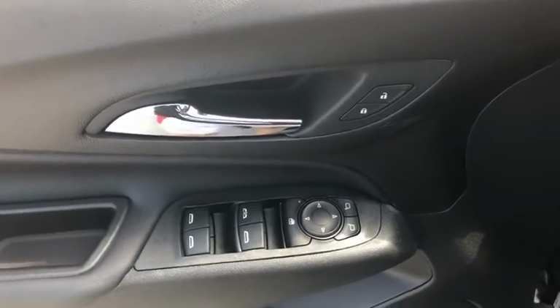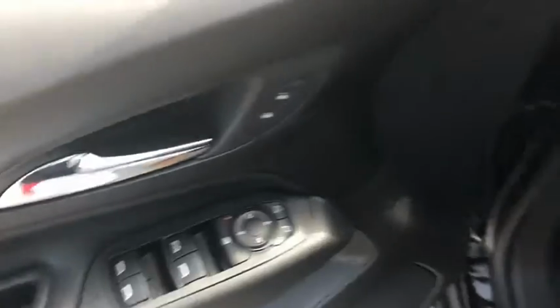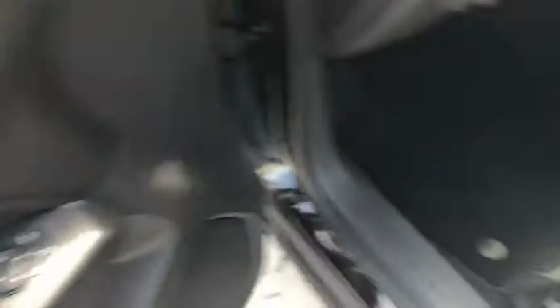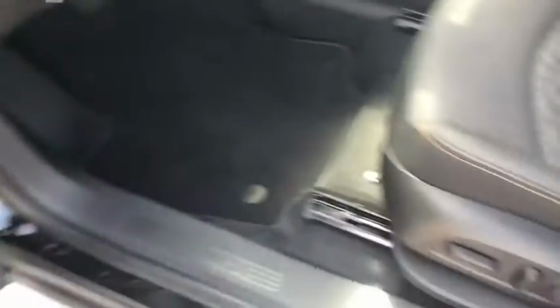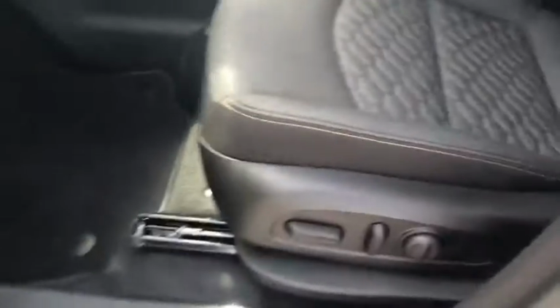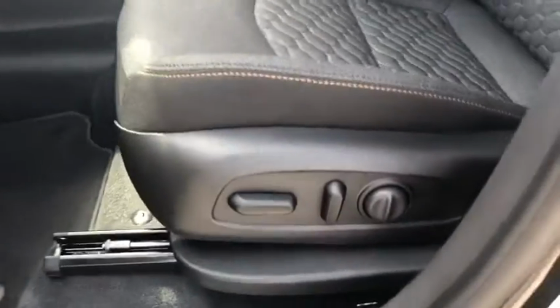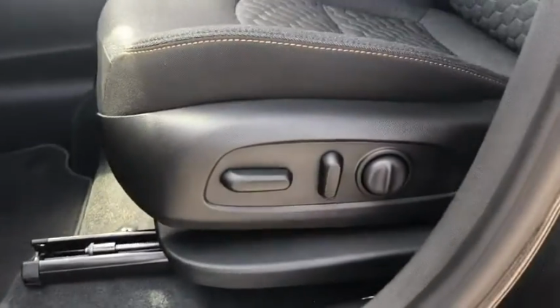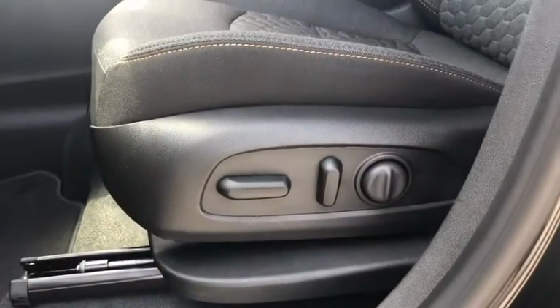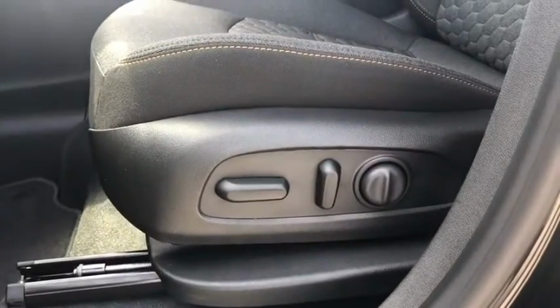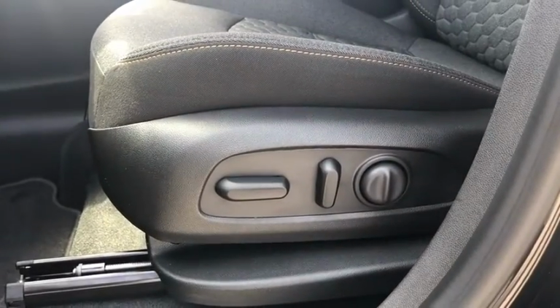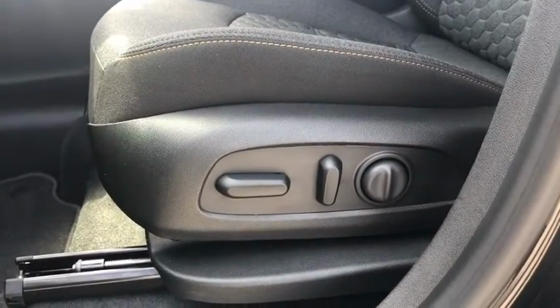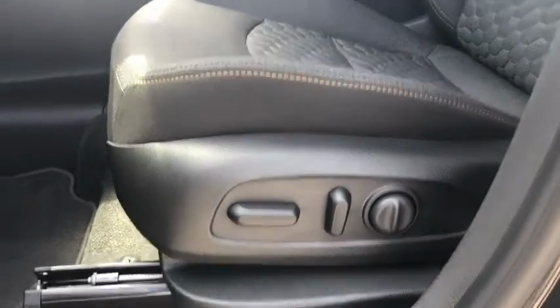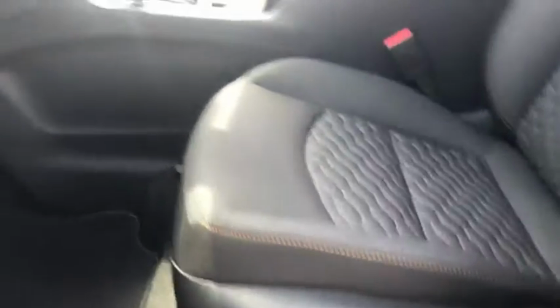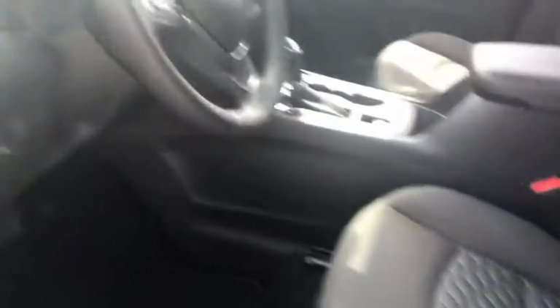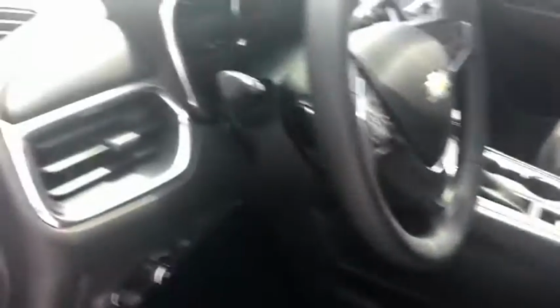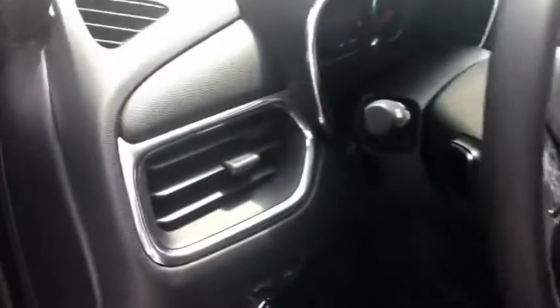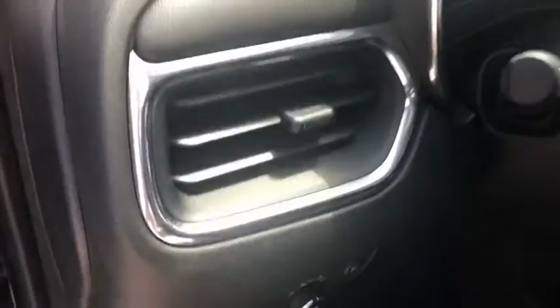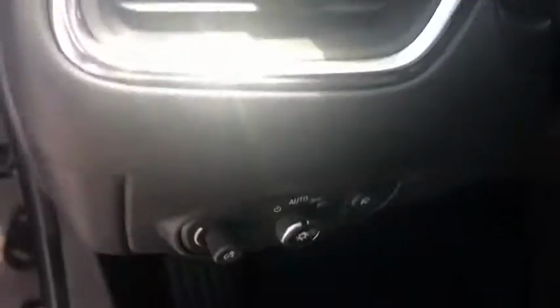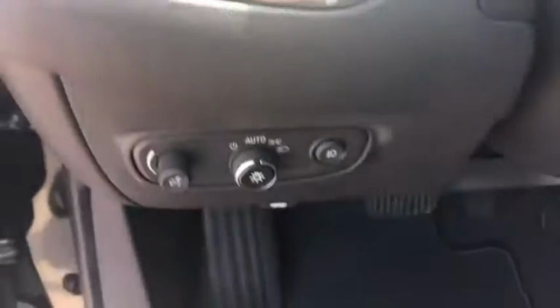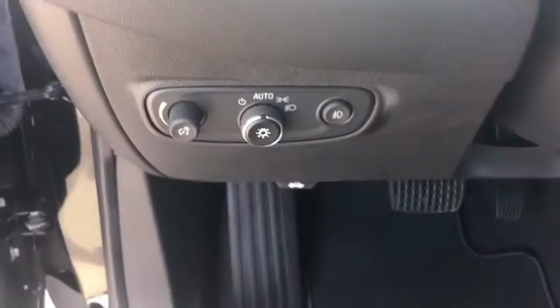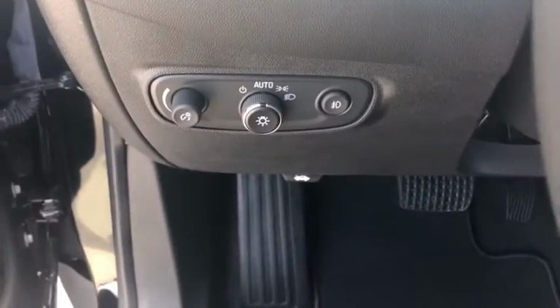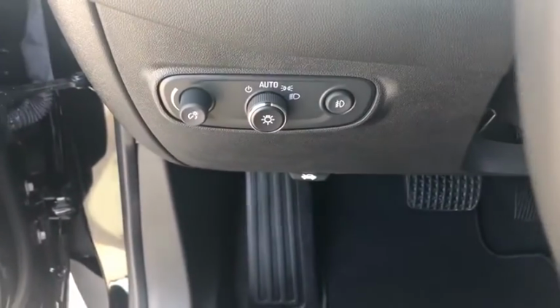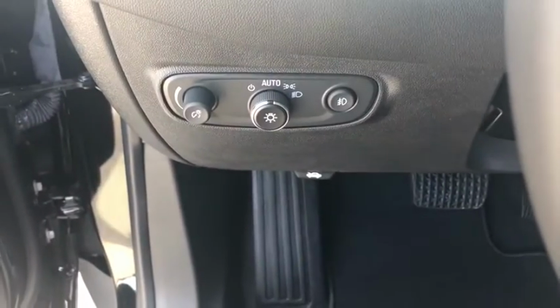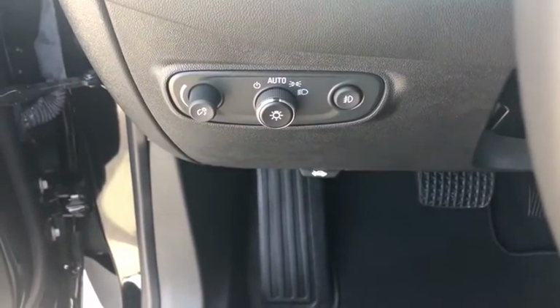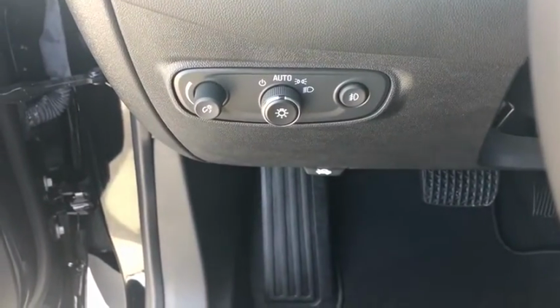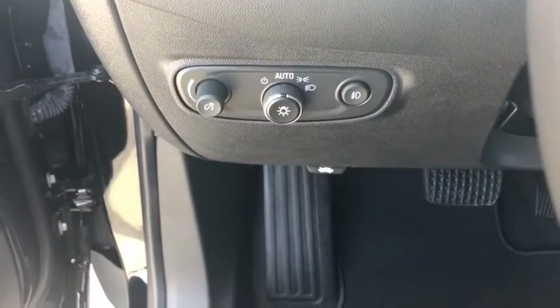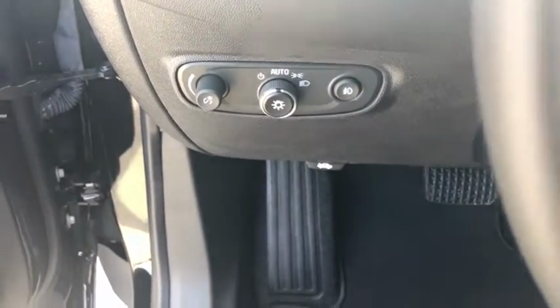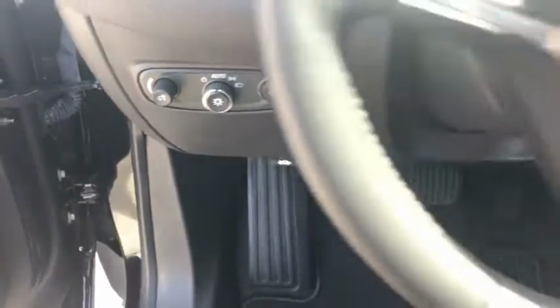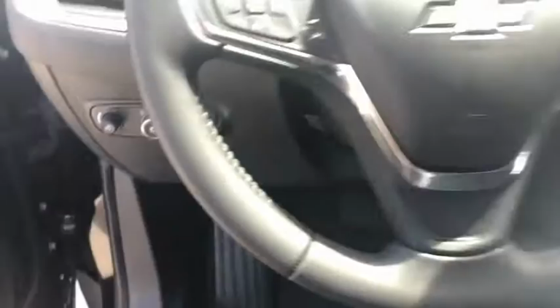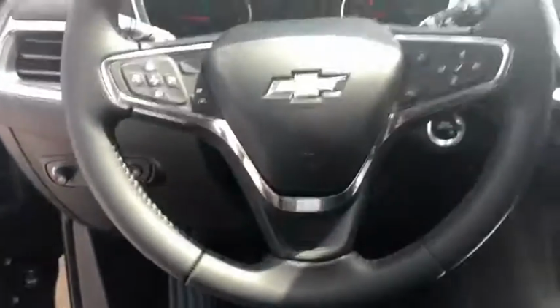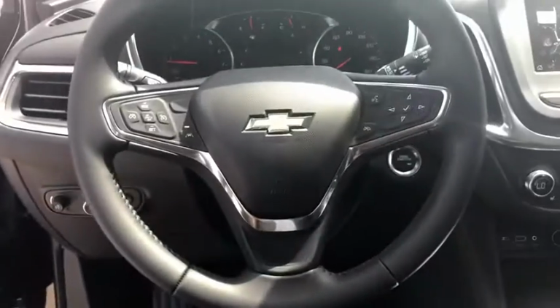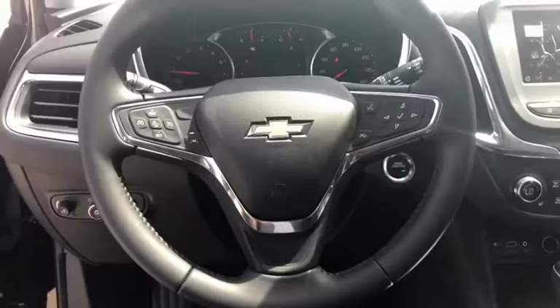Heated front driver and passenger seat, electronic stability control, overhead console, remote keyless entry, tachometer, panic alarm, brake assist, power driver's seat.